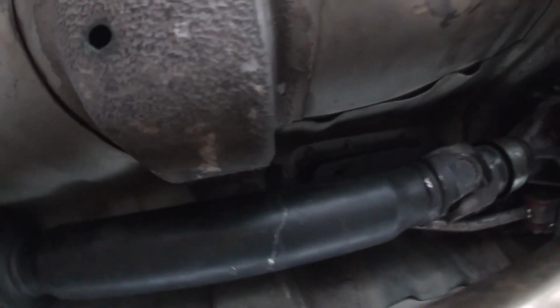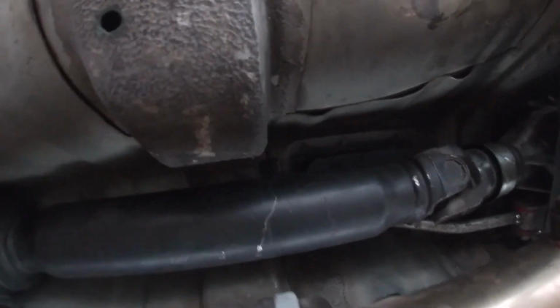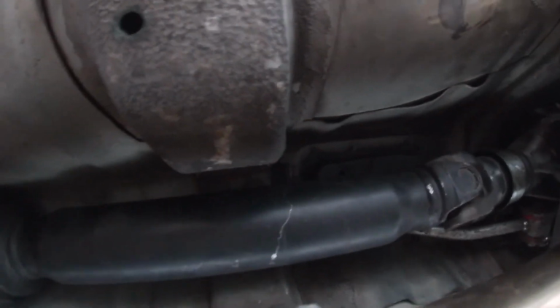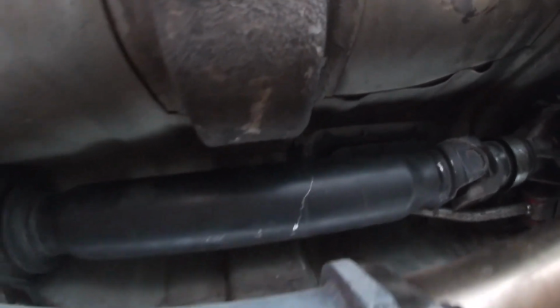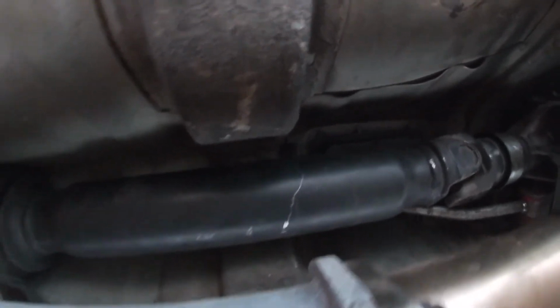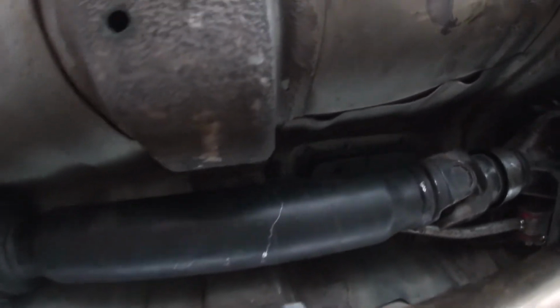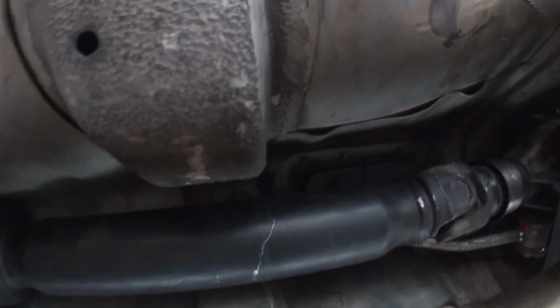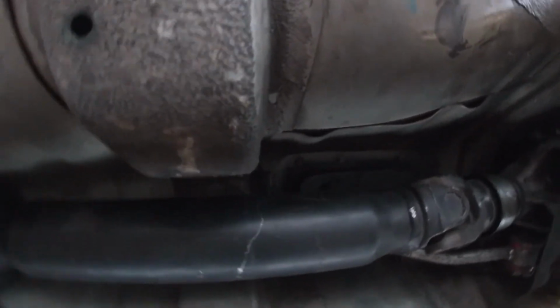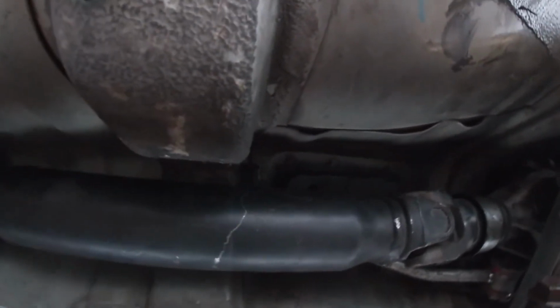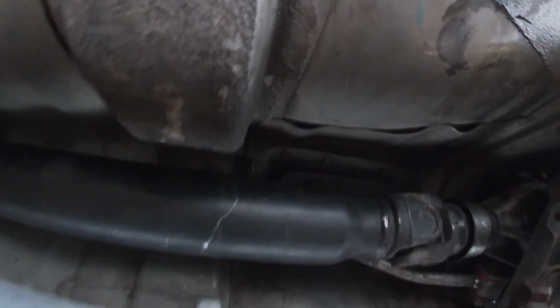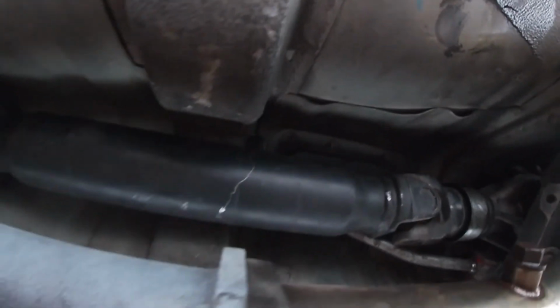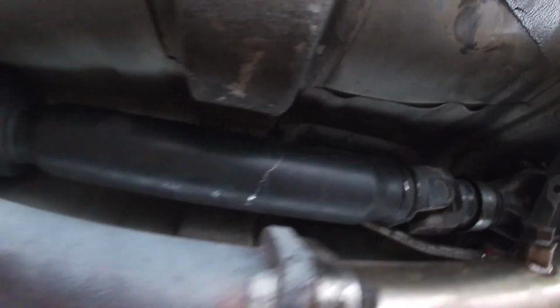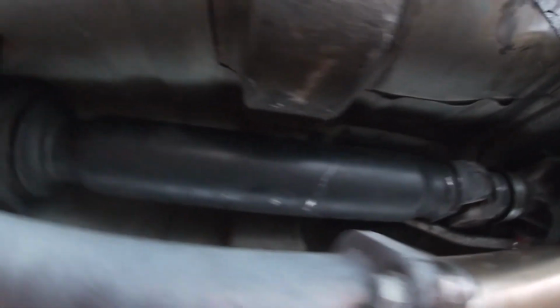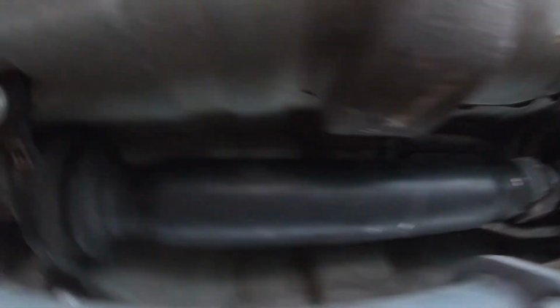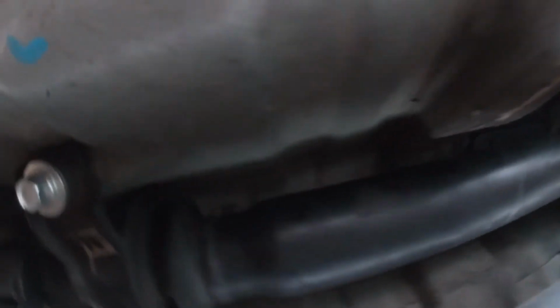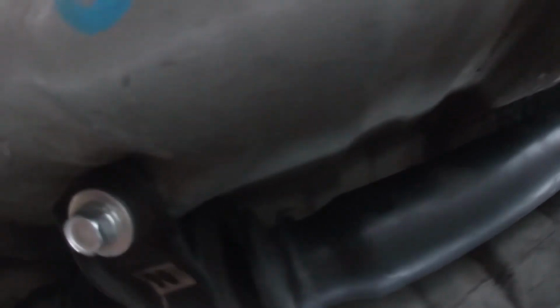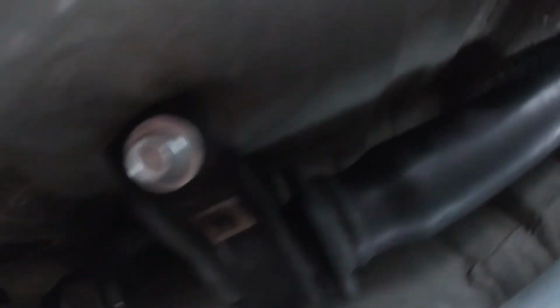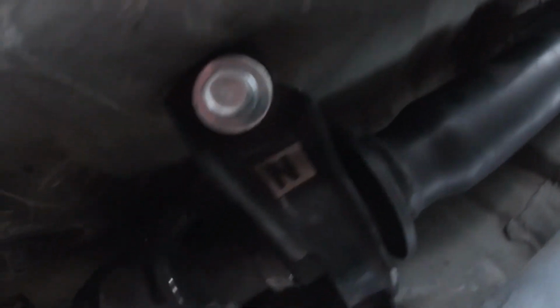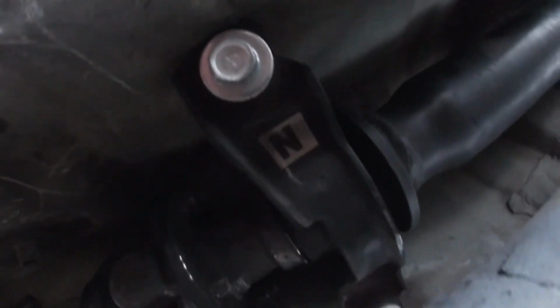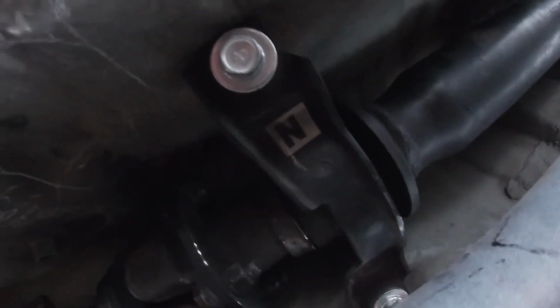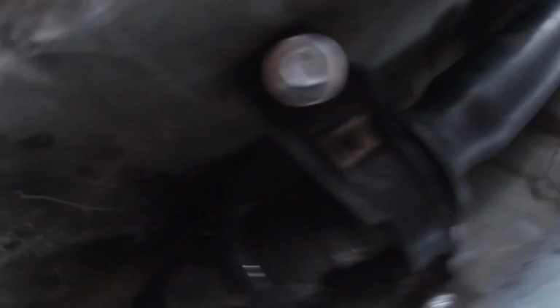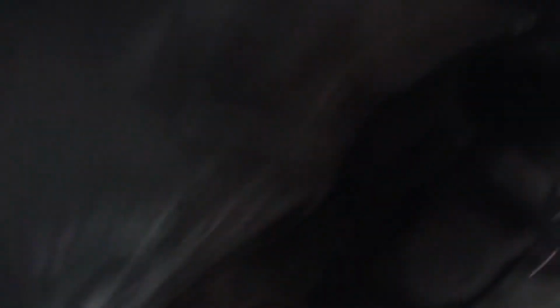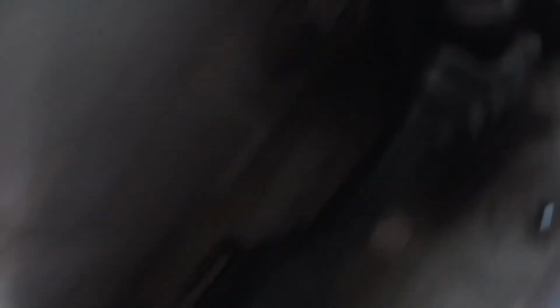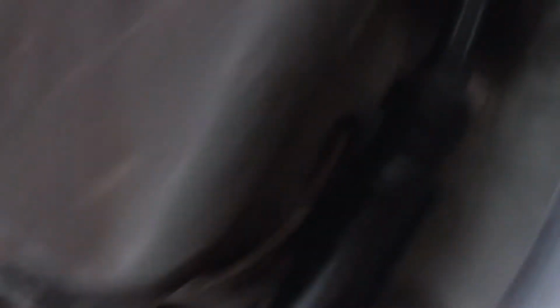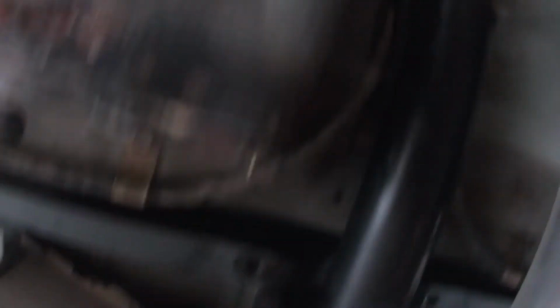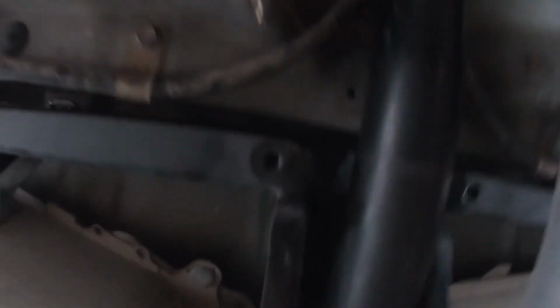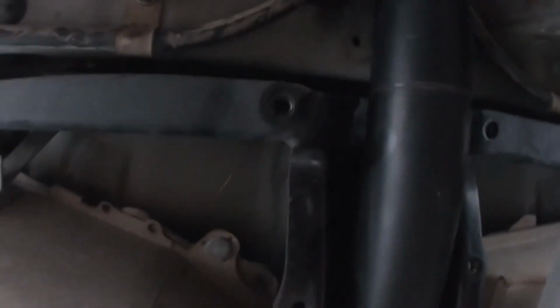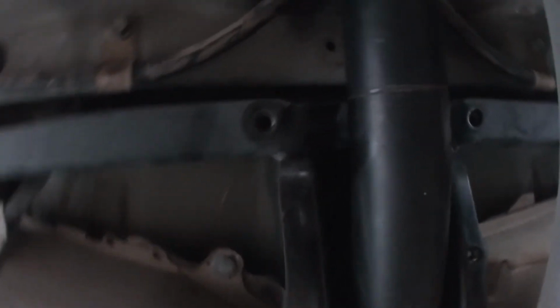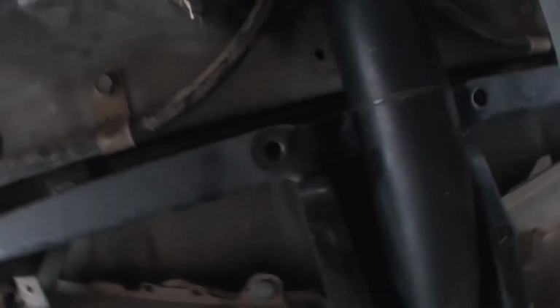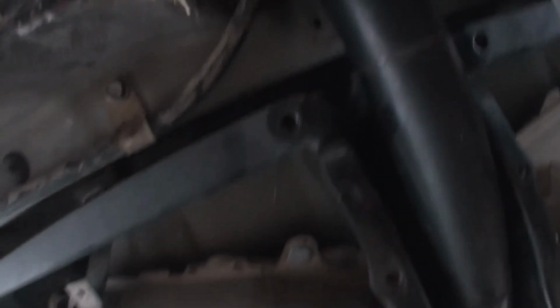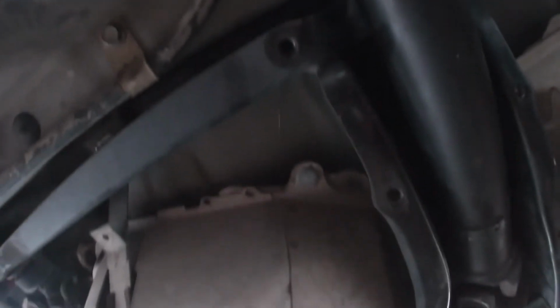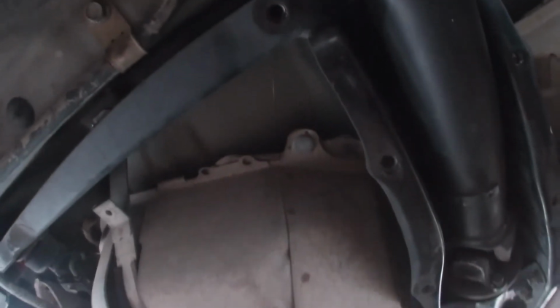Reverse order when putting the drive shaft back on — obviously you're gonna mount those first, then reconnect all these in the back.